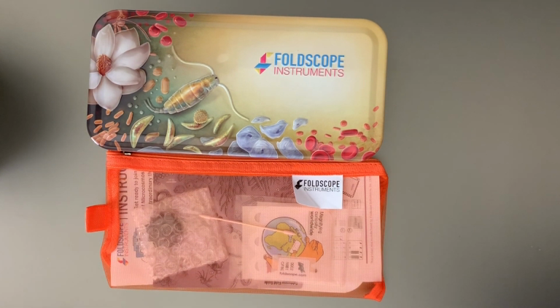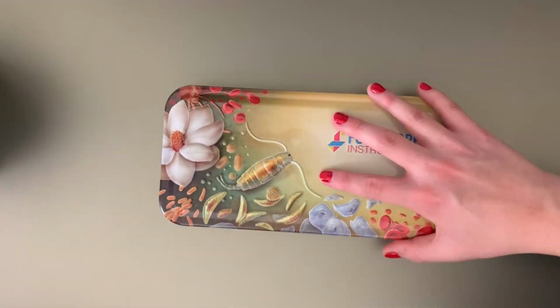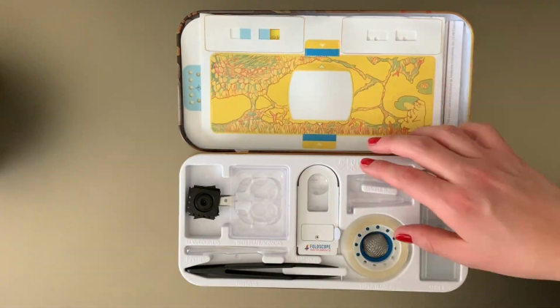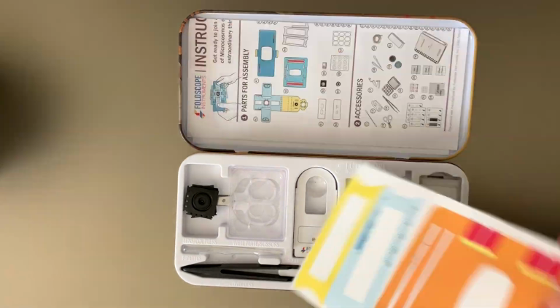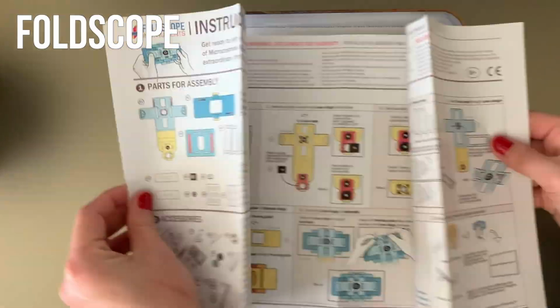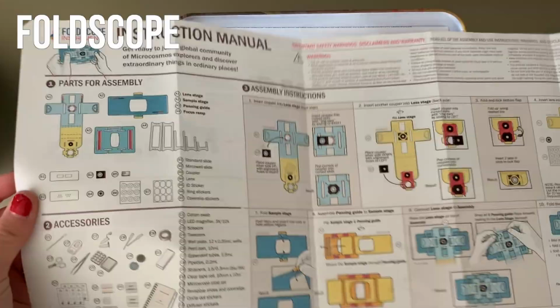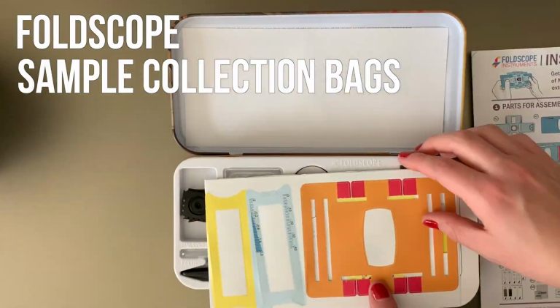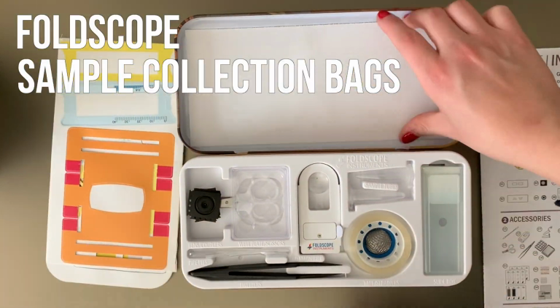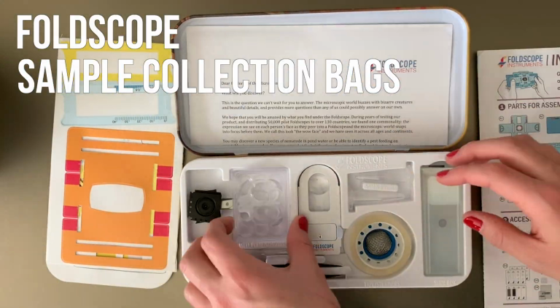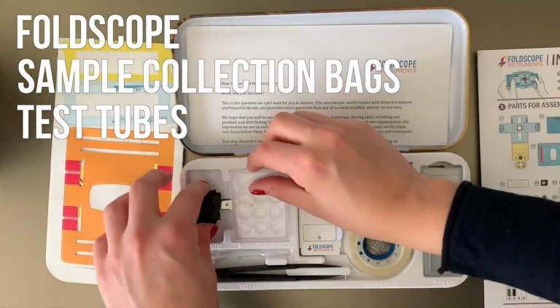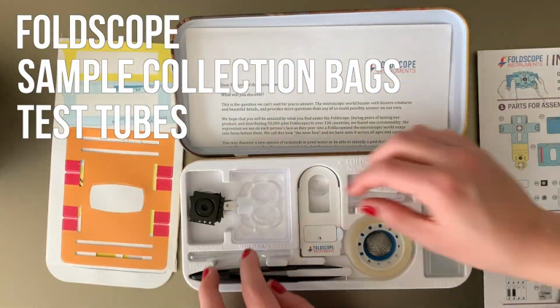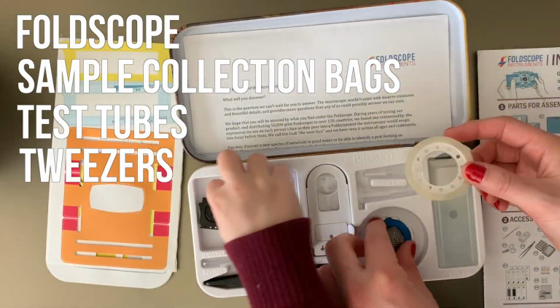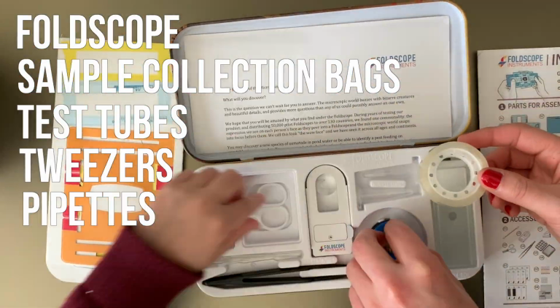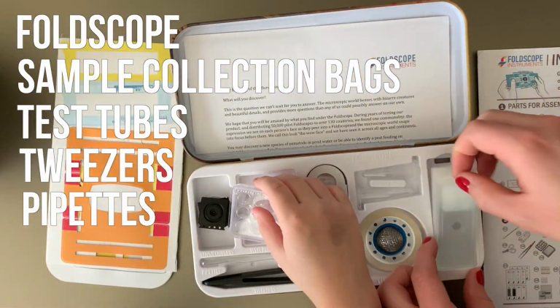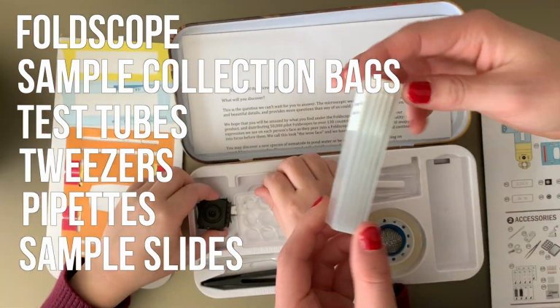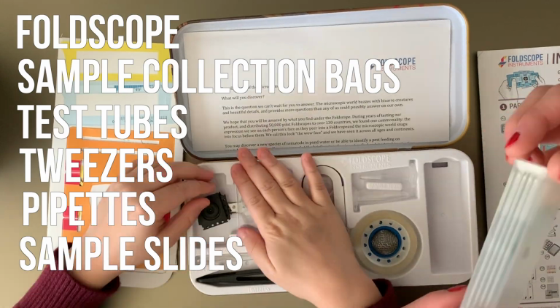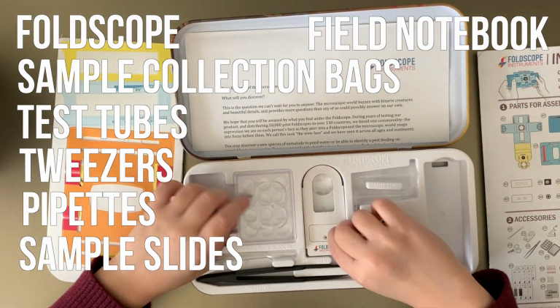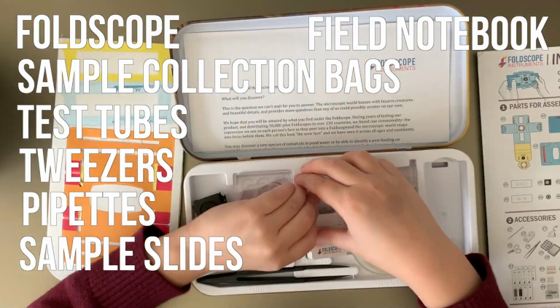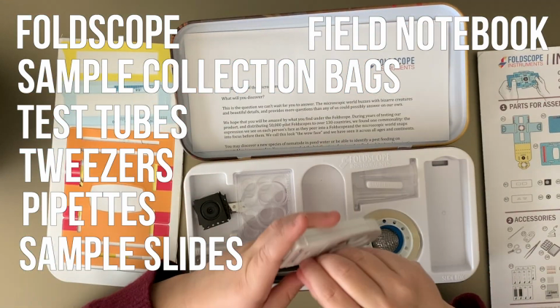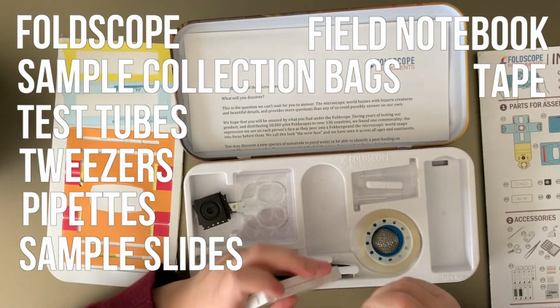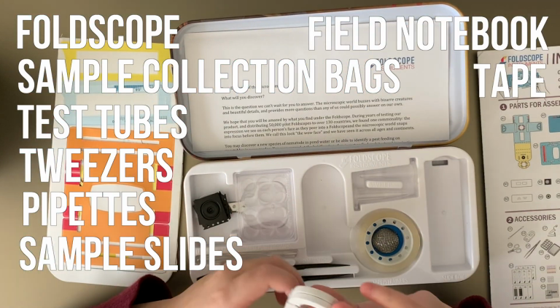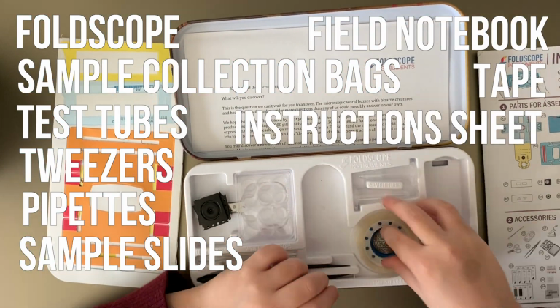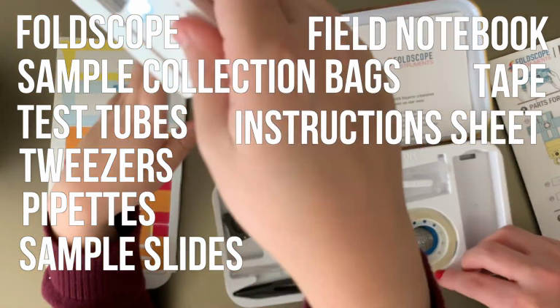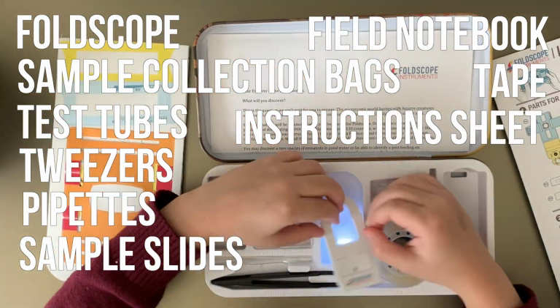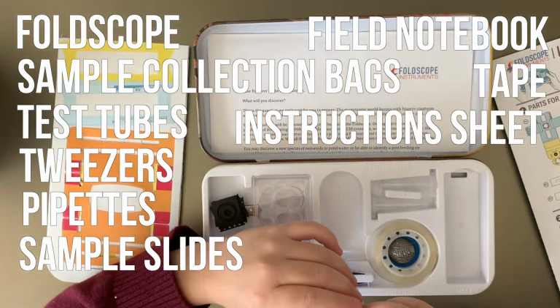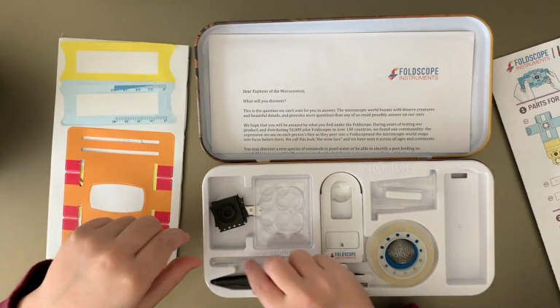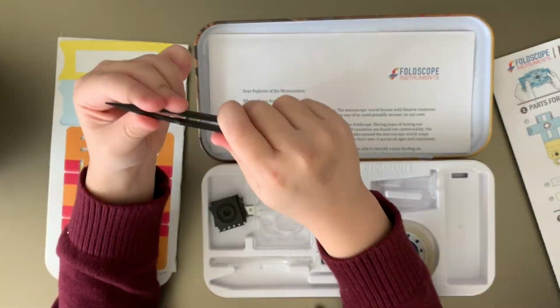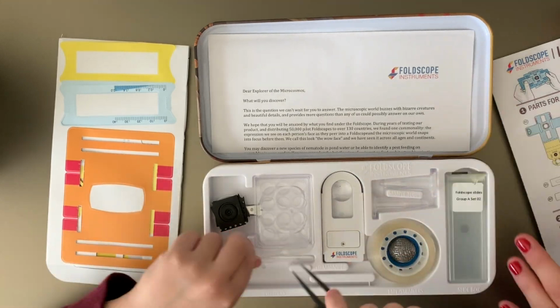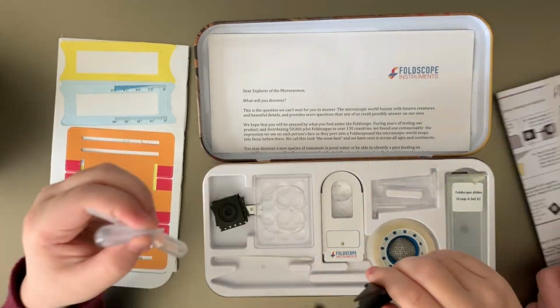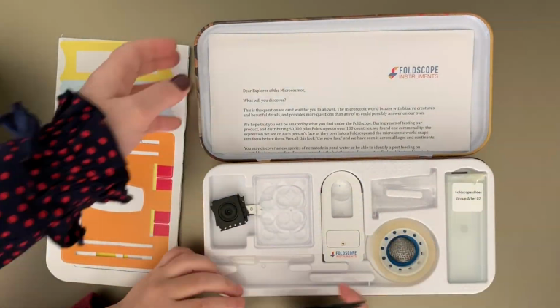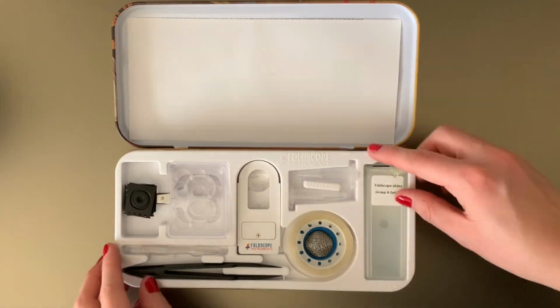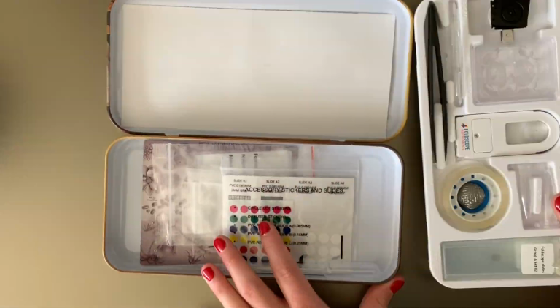The kit that I was using included a Foldscope, sample collection bags, test tubes, tweezers, pipettes, sample slides, a field notebook, a roll of tape, and an instruction assembly sheet. This kit pretty much has everything you need to start your own lab at home.